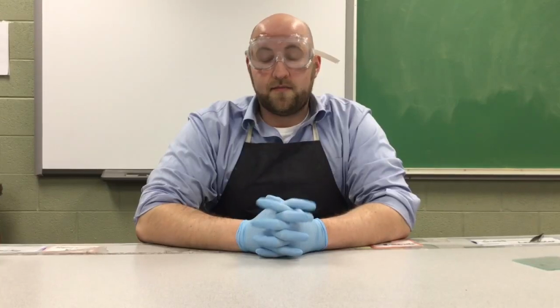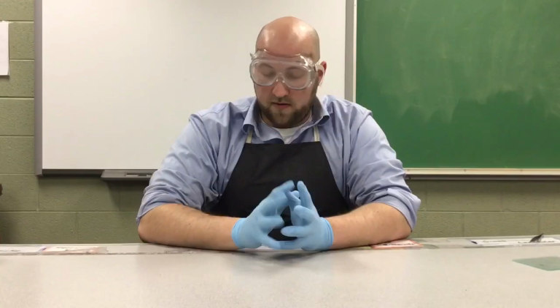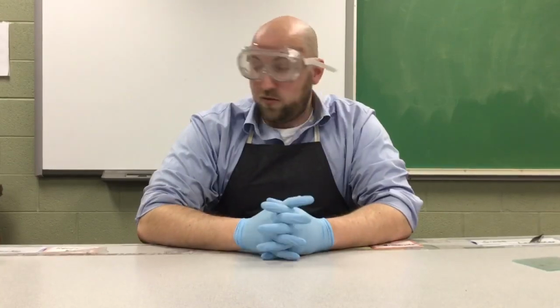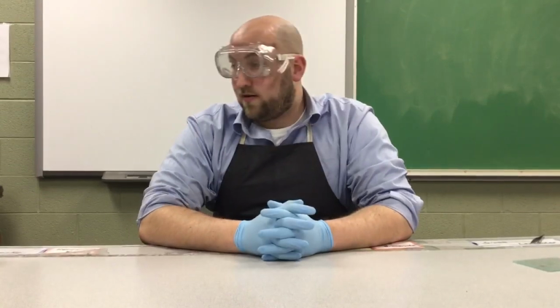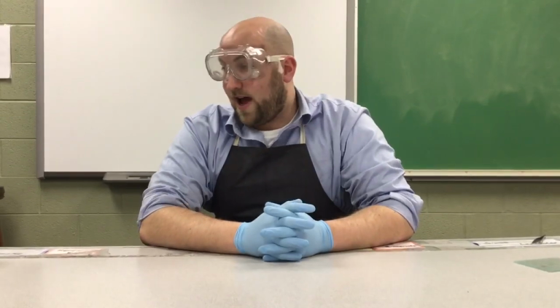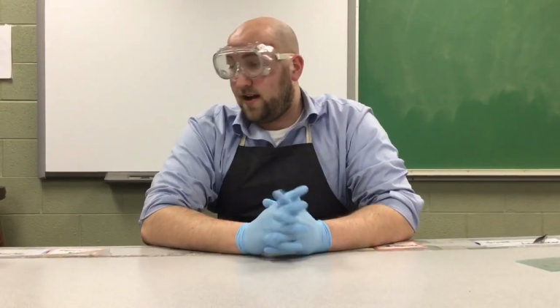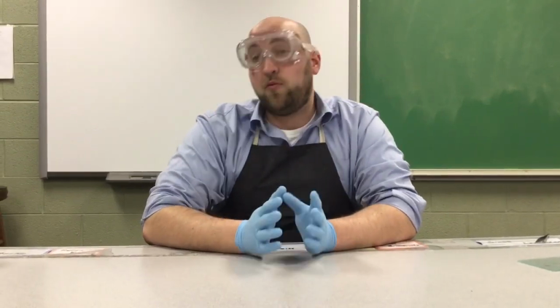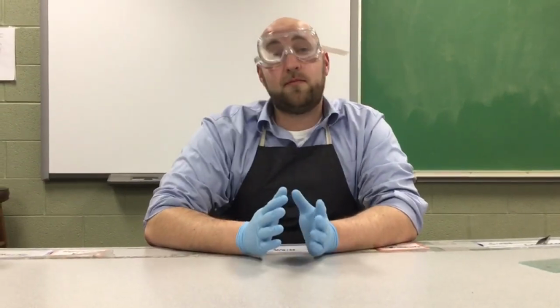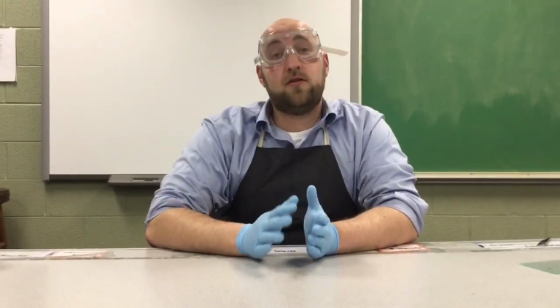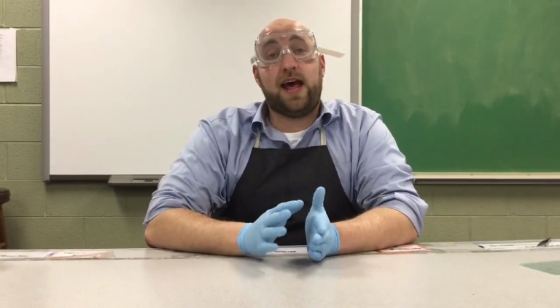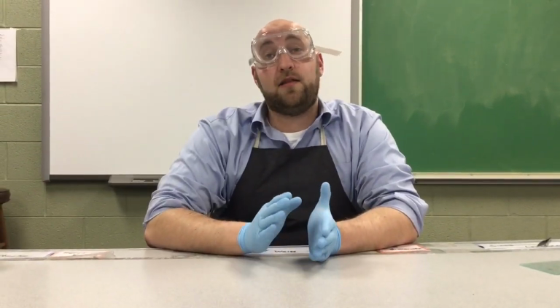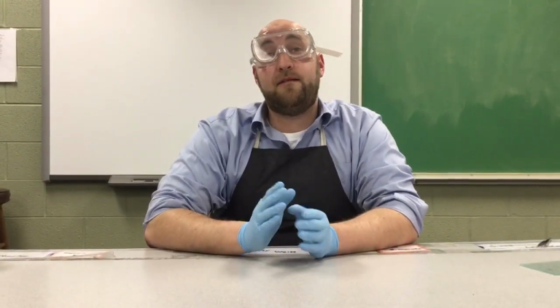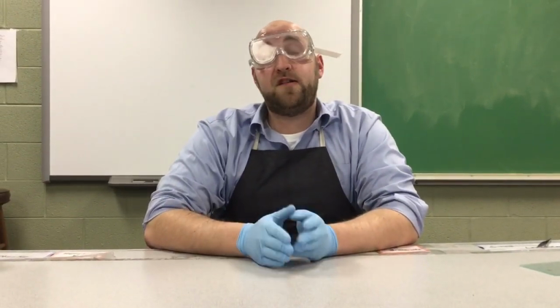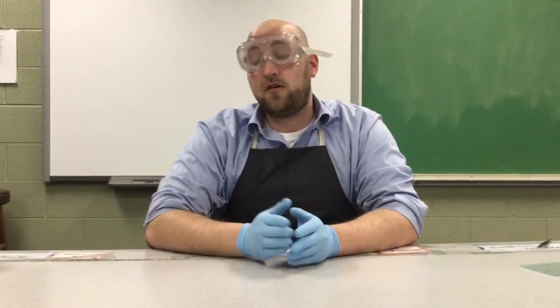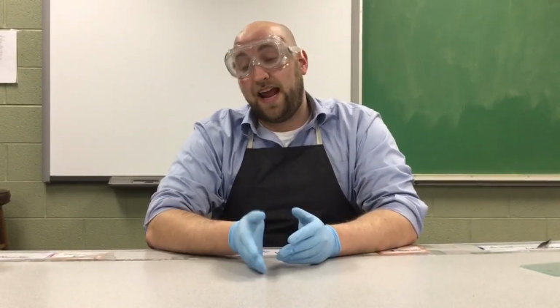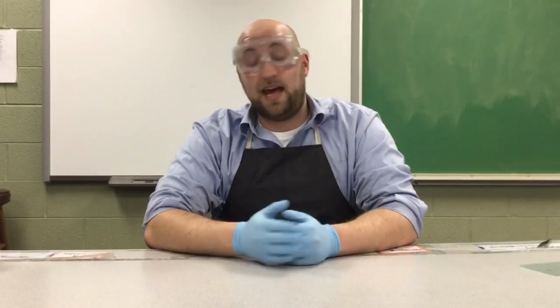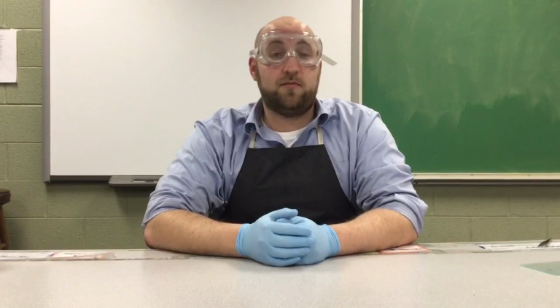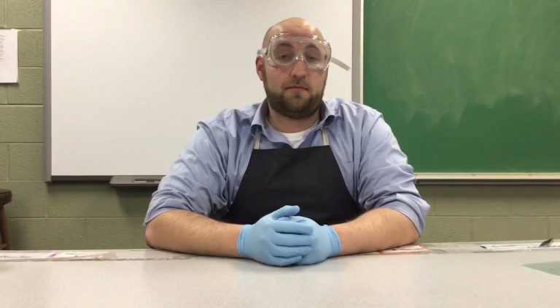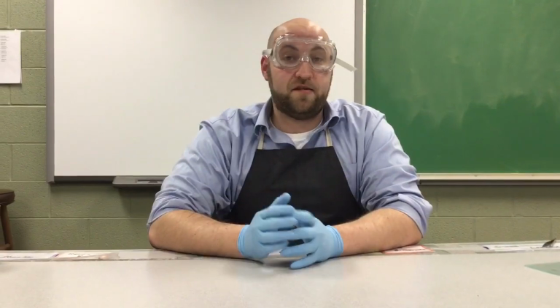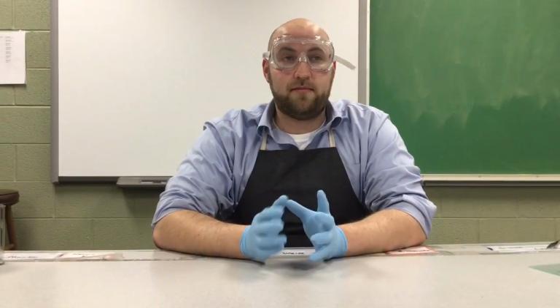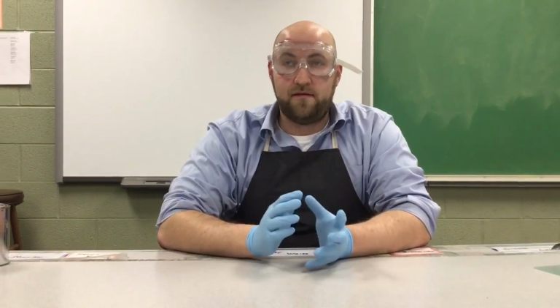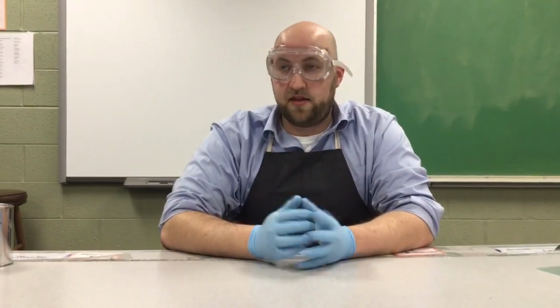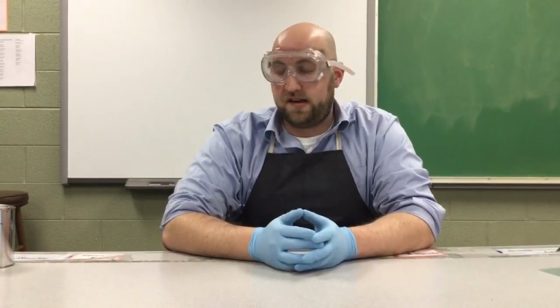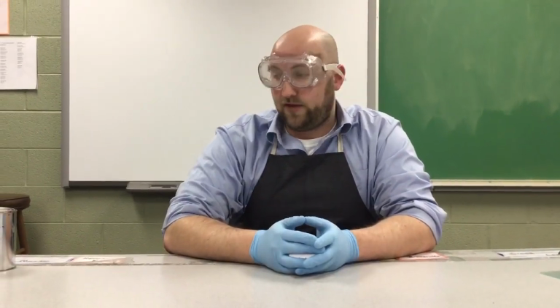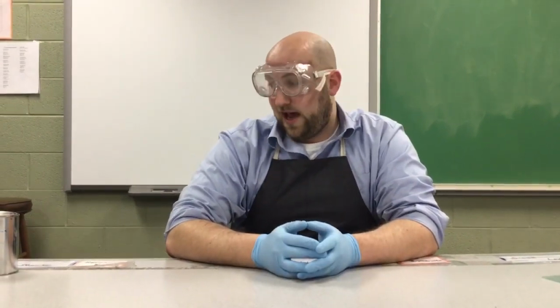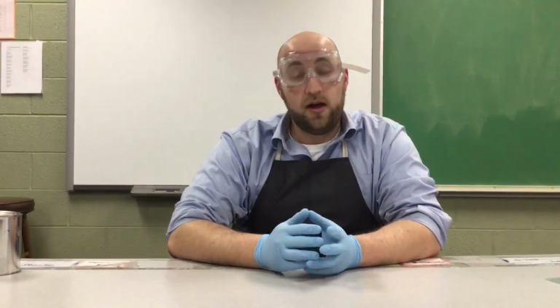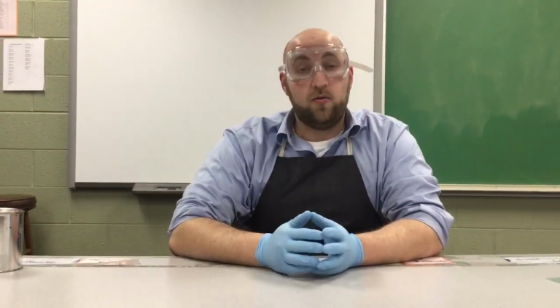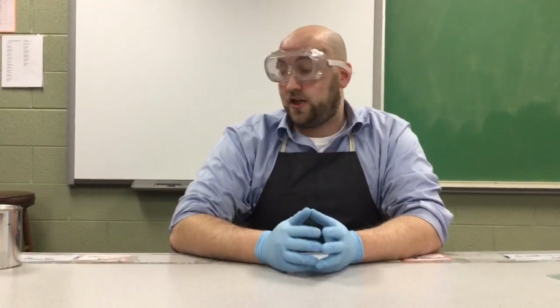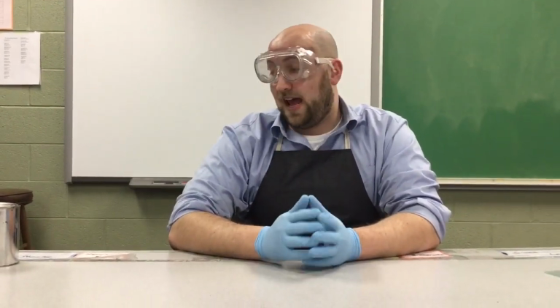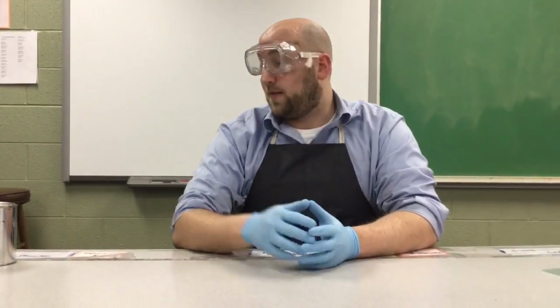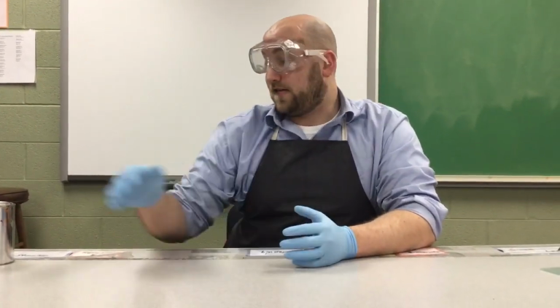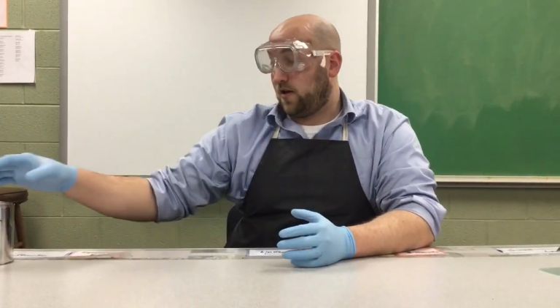Welcome back. We're going to be looking at the physical and chemical properties of one of my favorite things that I have in the lab, which is elemental sodium.